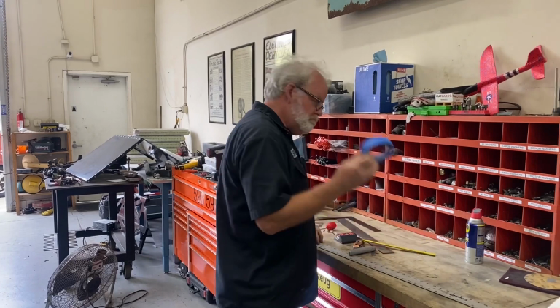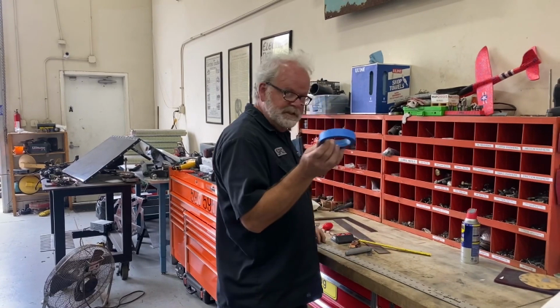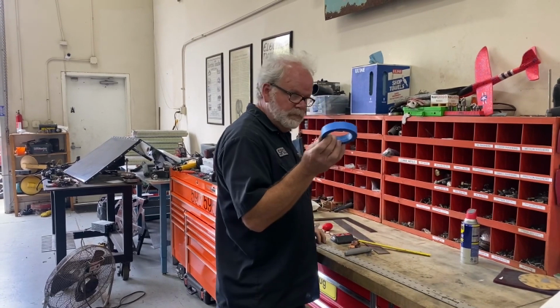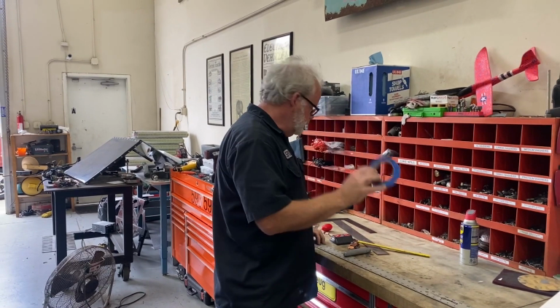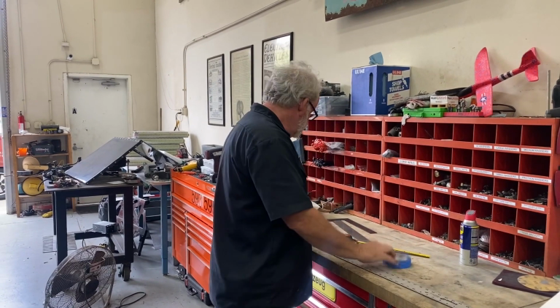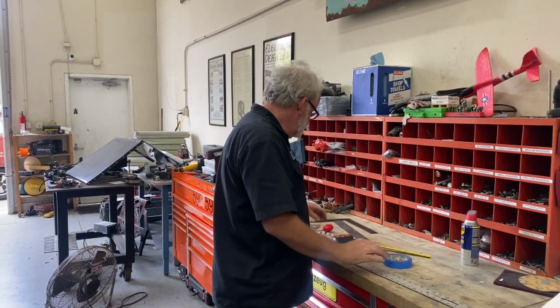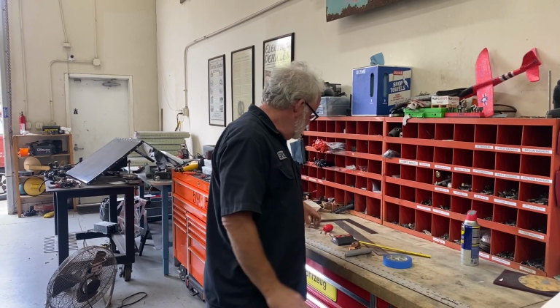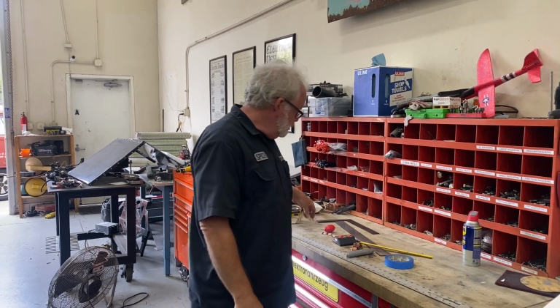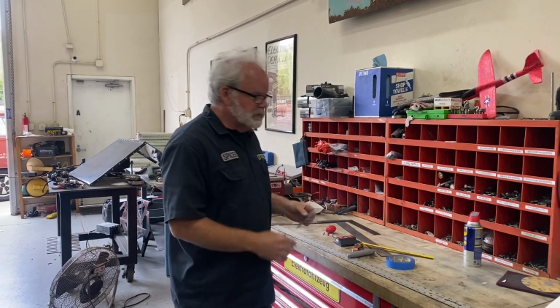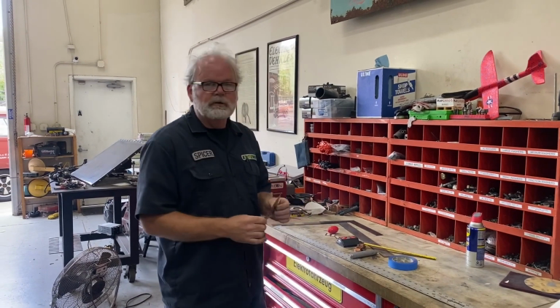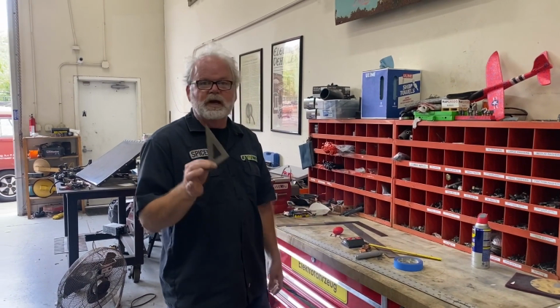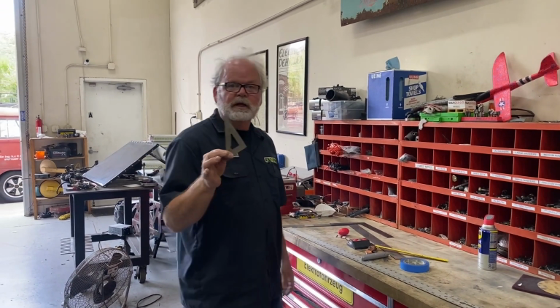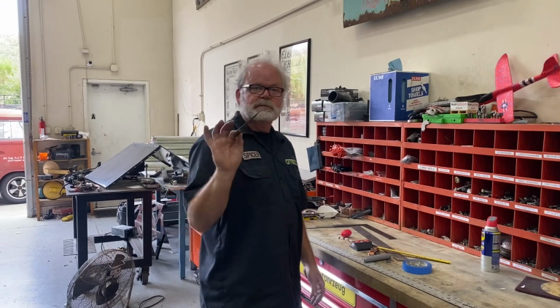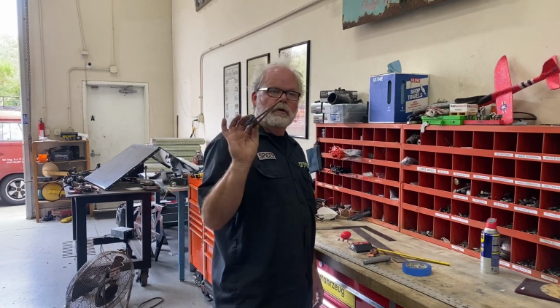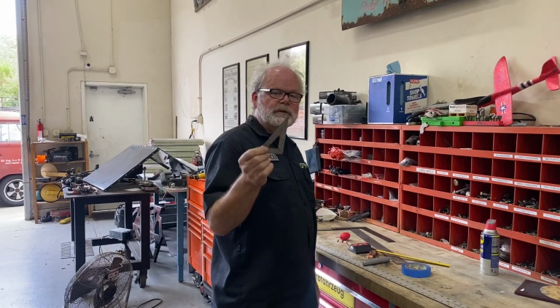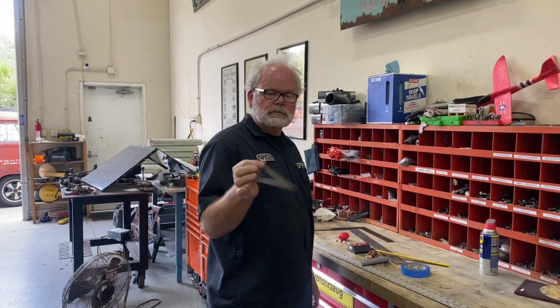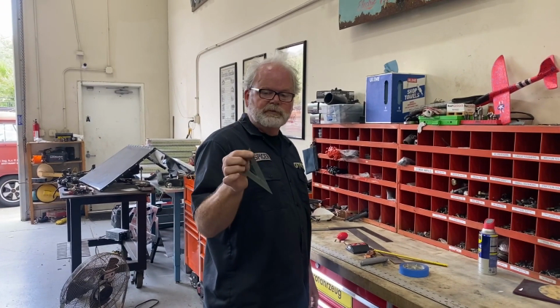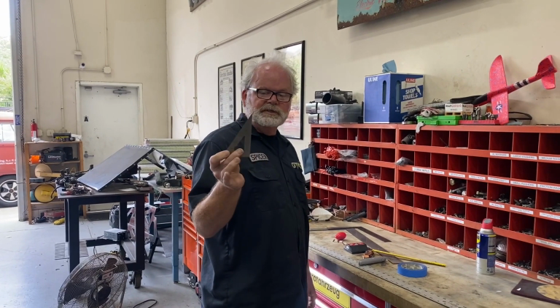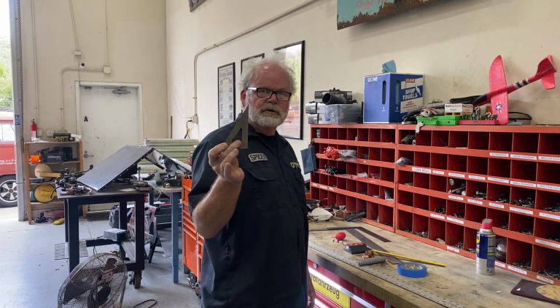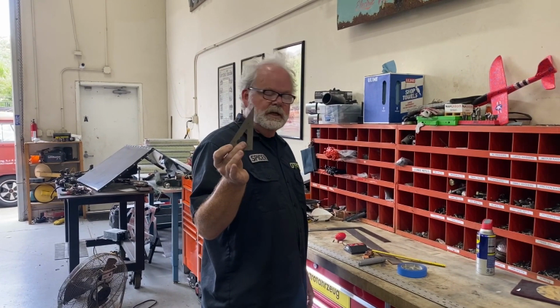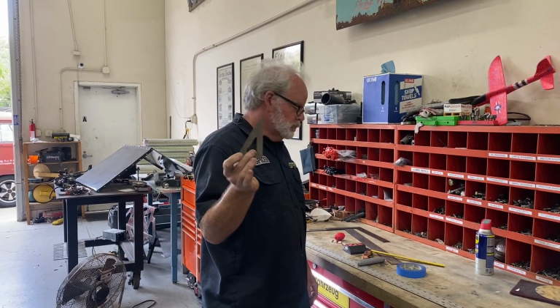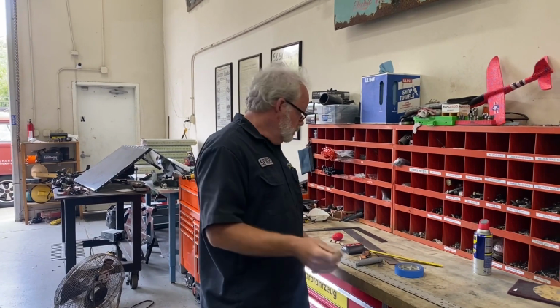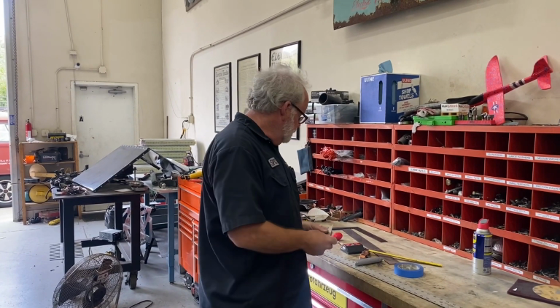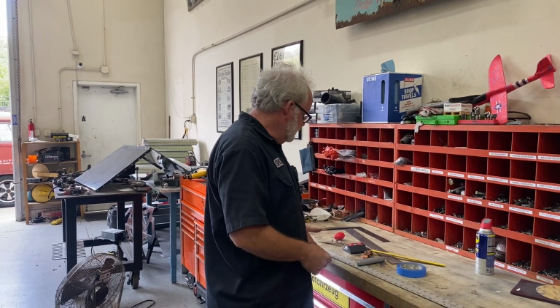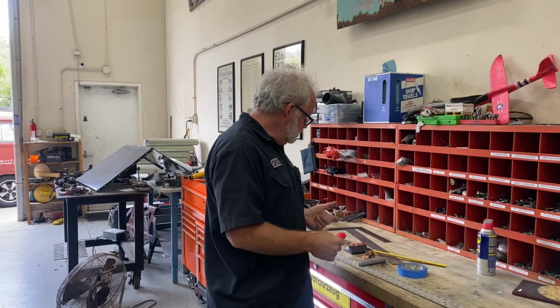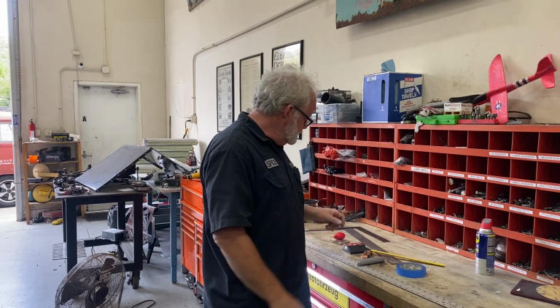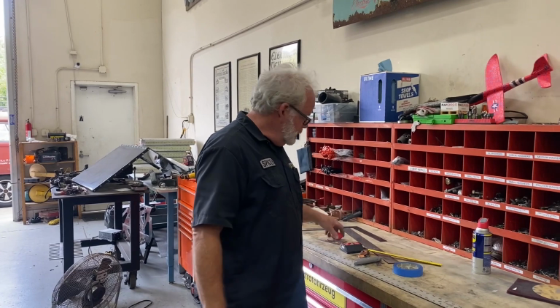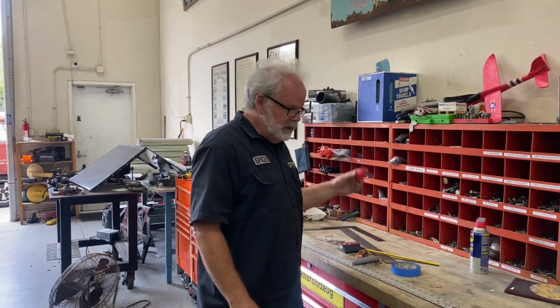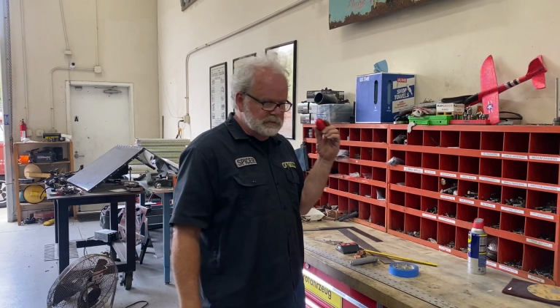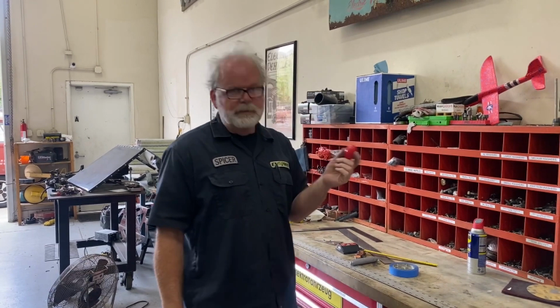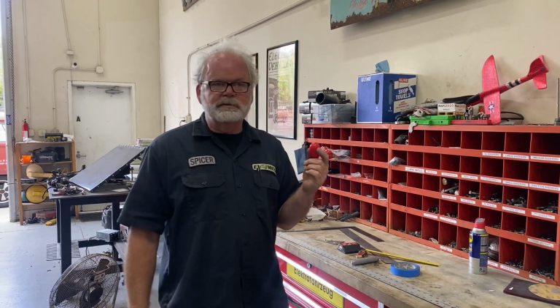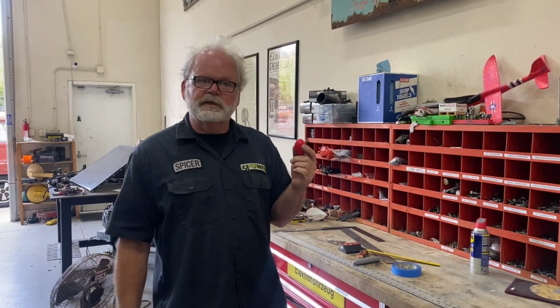Masking tape works really well. Little triangles from your drafting class are always fun — 30-60-90 degree triangles work really well for making different measurements. And silly putty is a good thing to have.